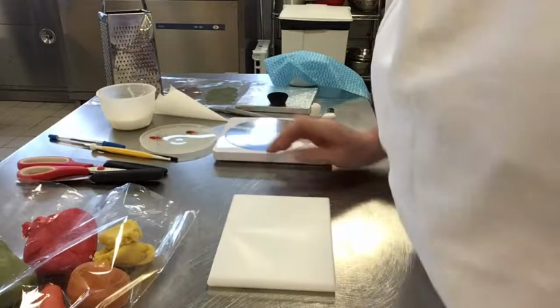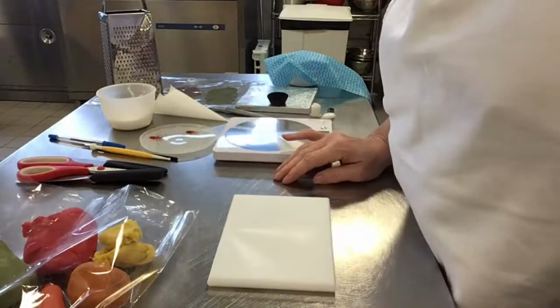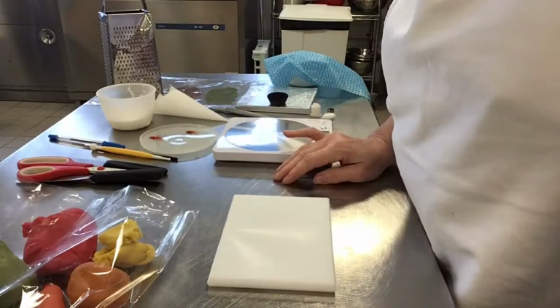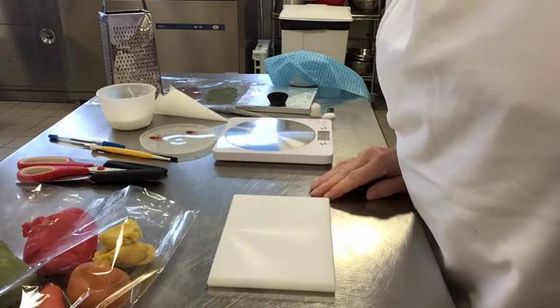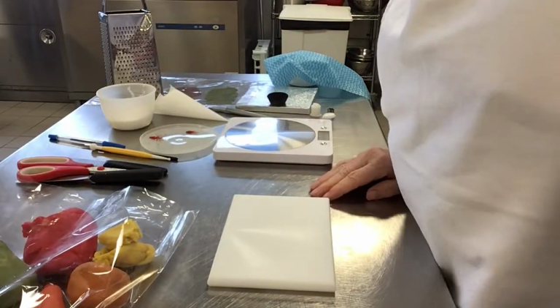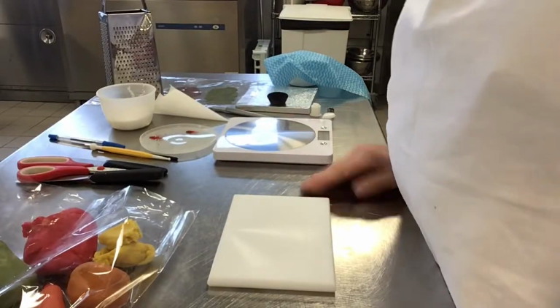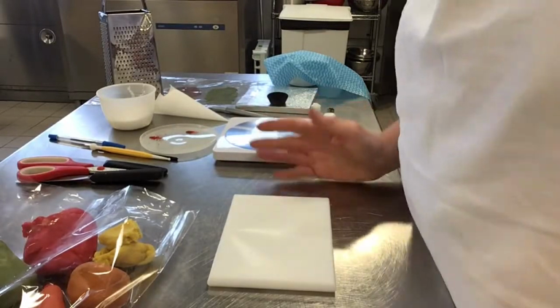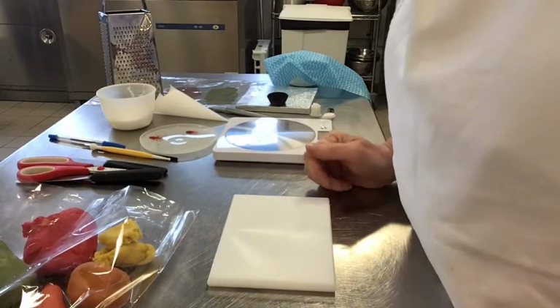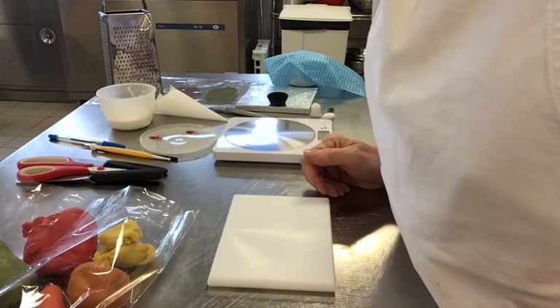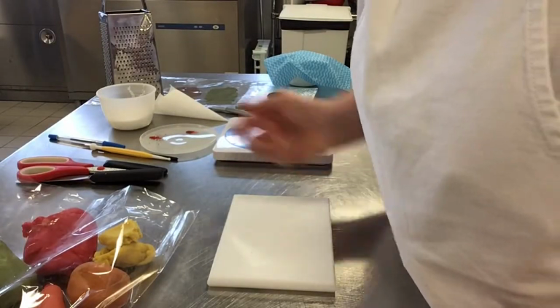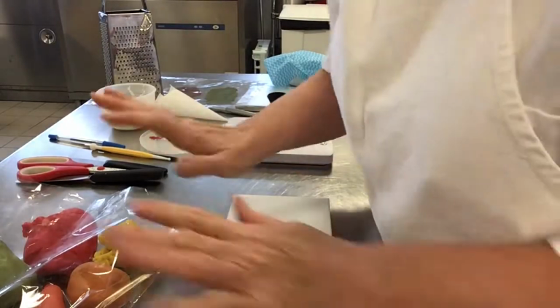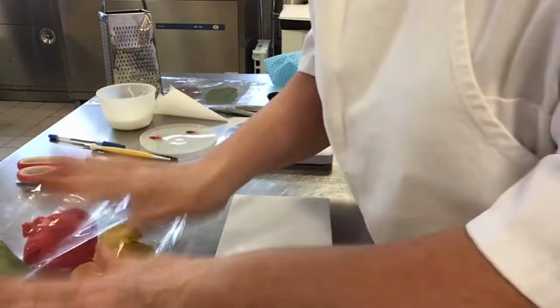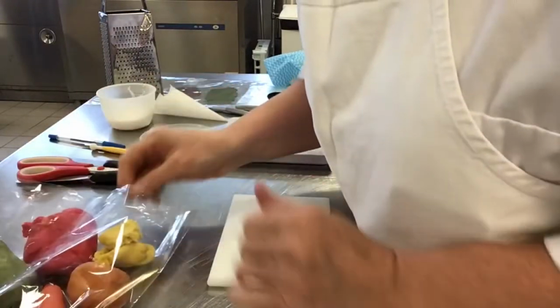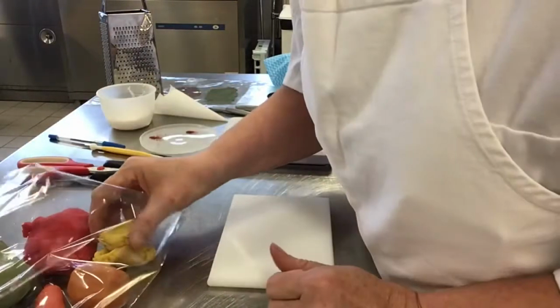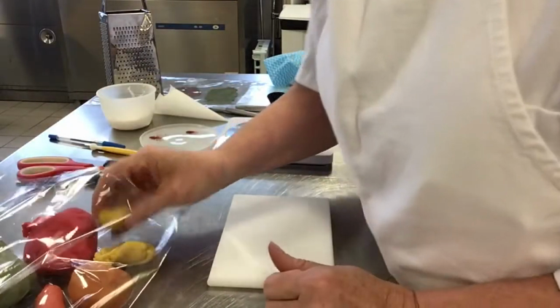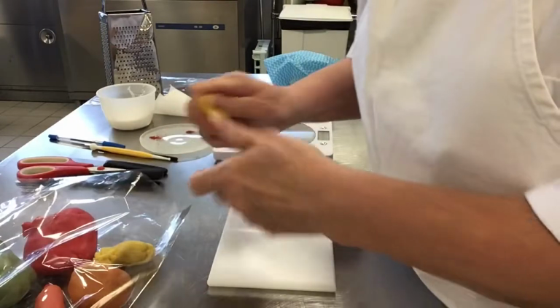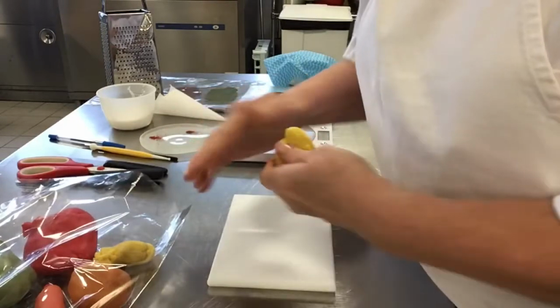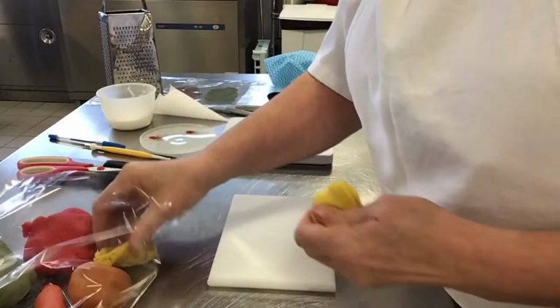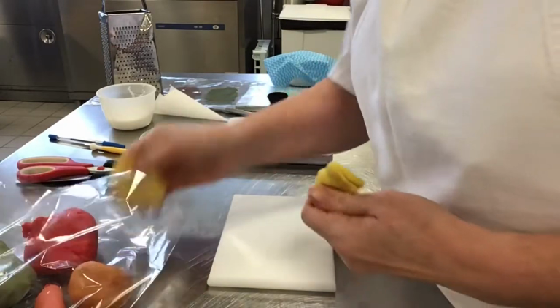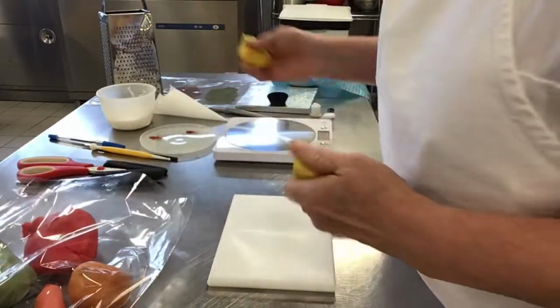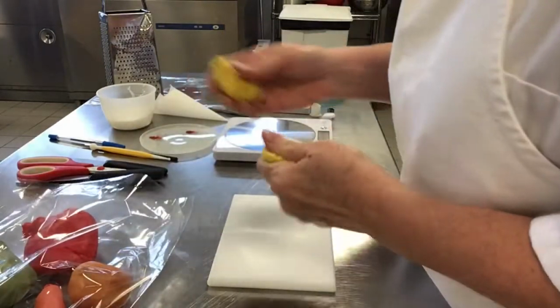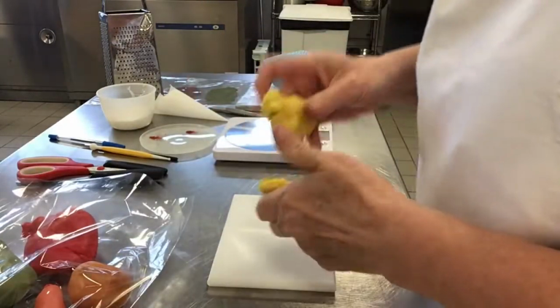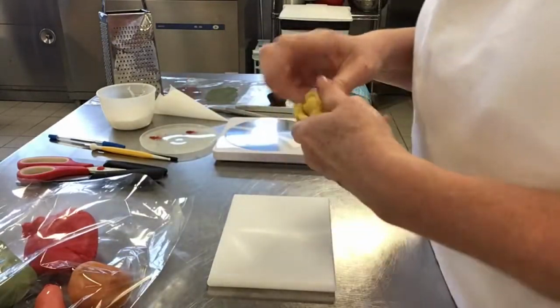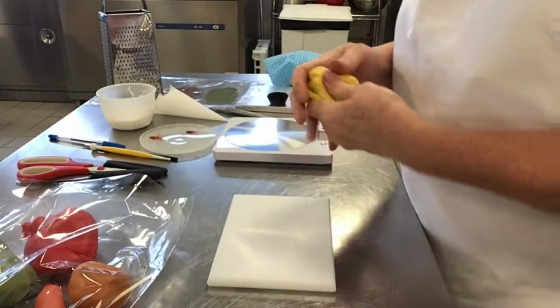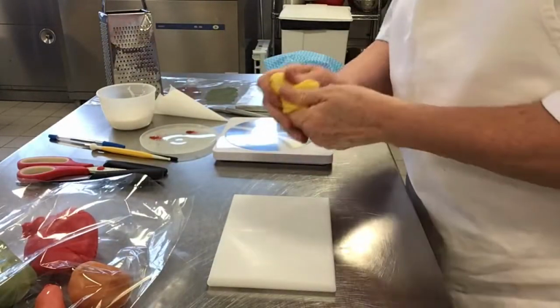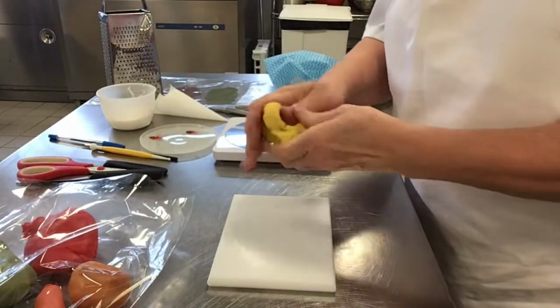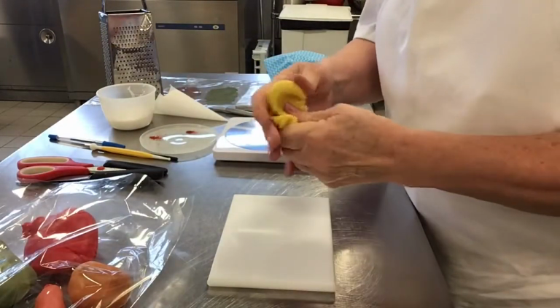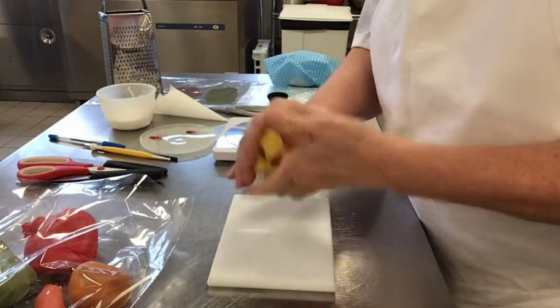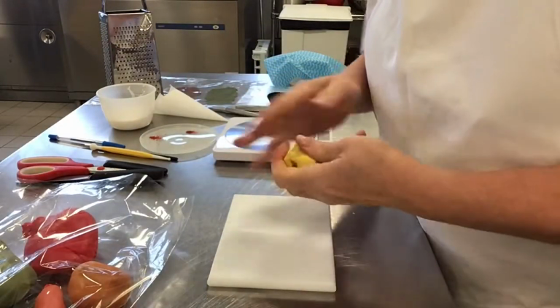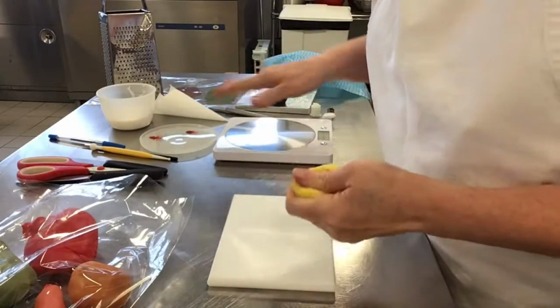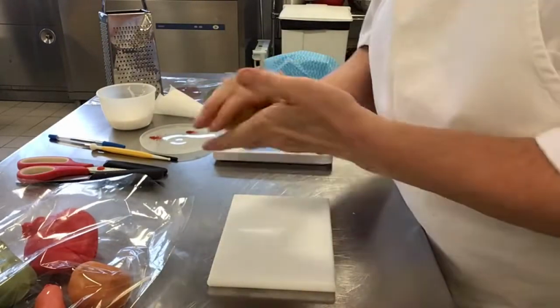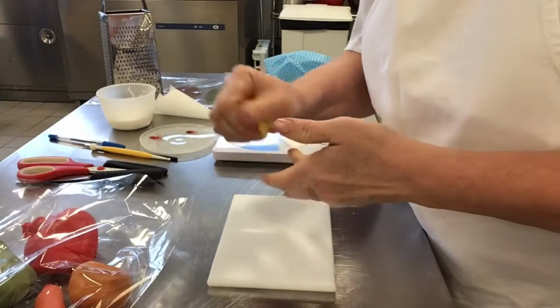Hello, I'd like to show you how to do marzipan fruits. I've got a selection of colours, and also a selection of materials, ingredients, and tools.